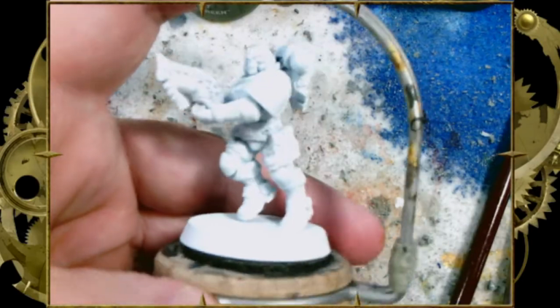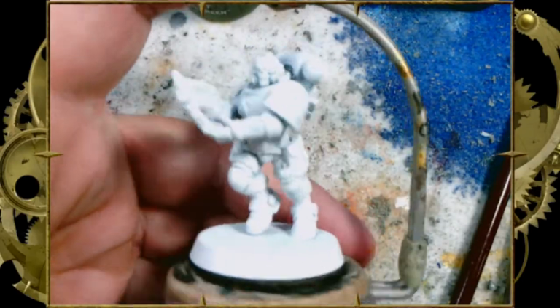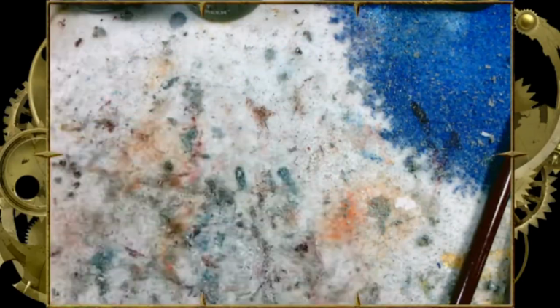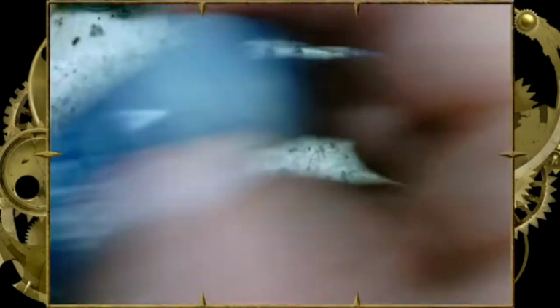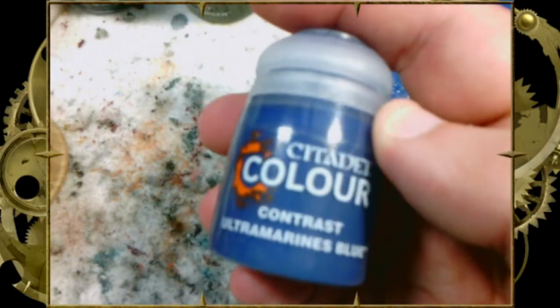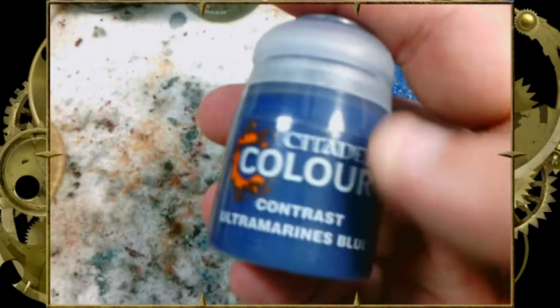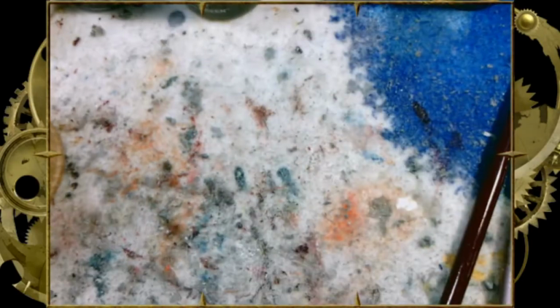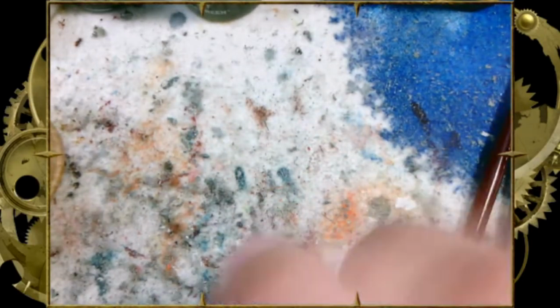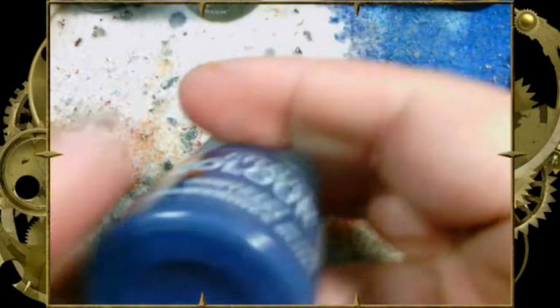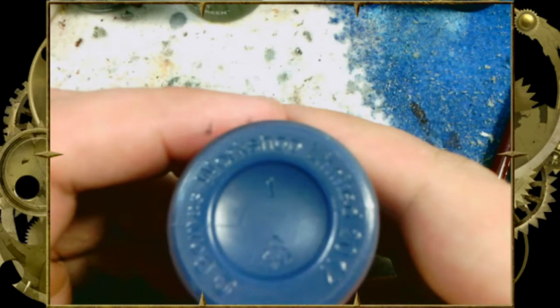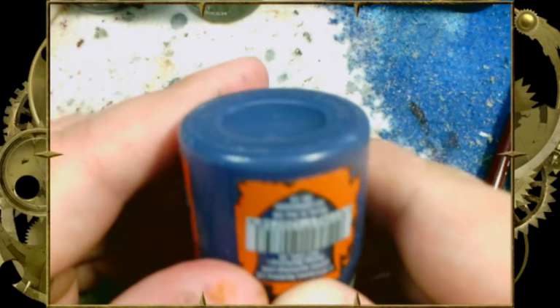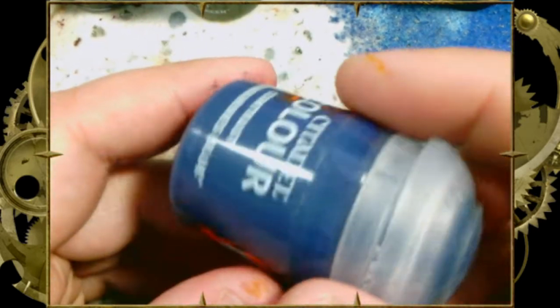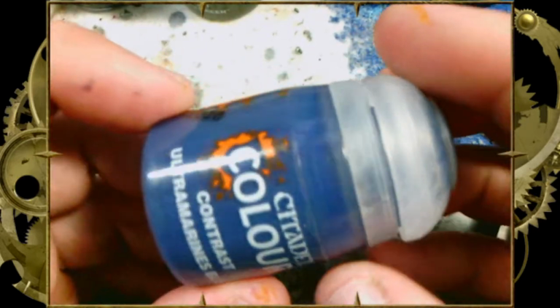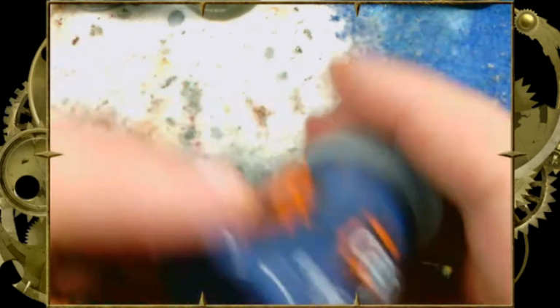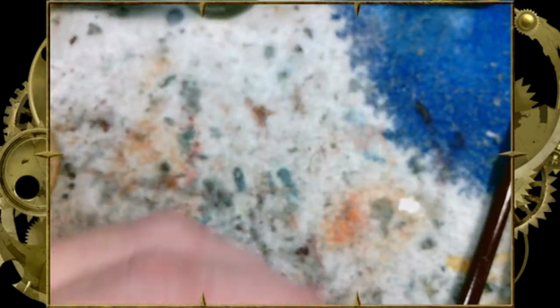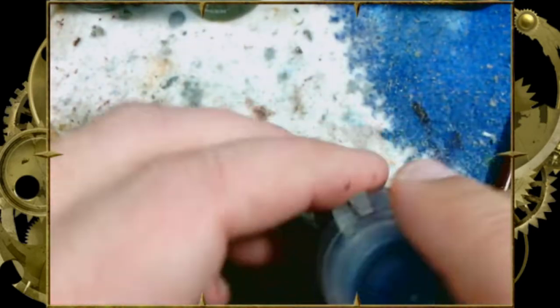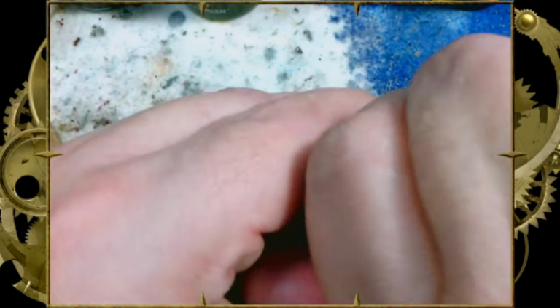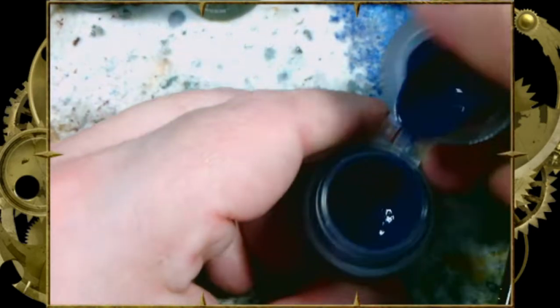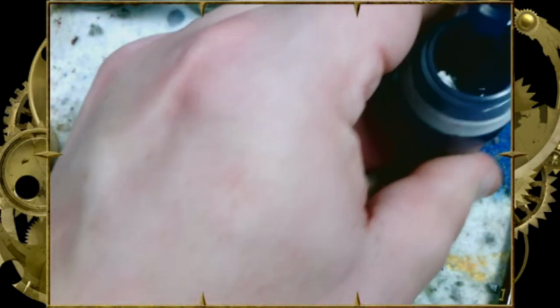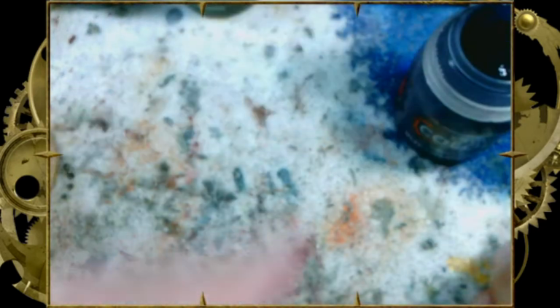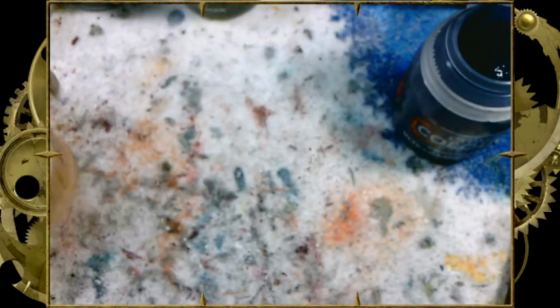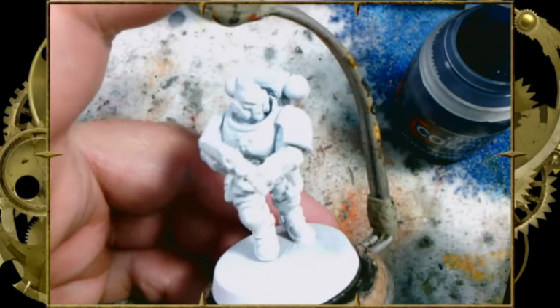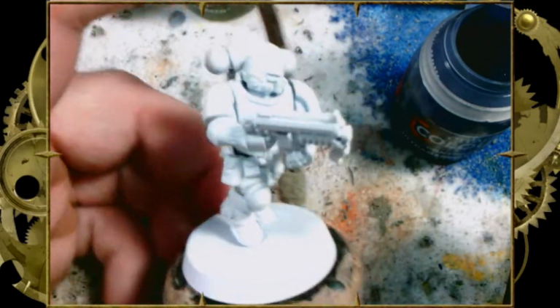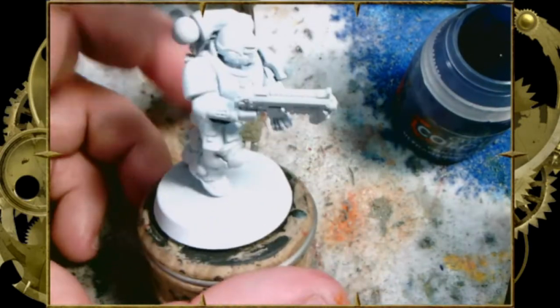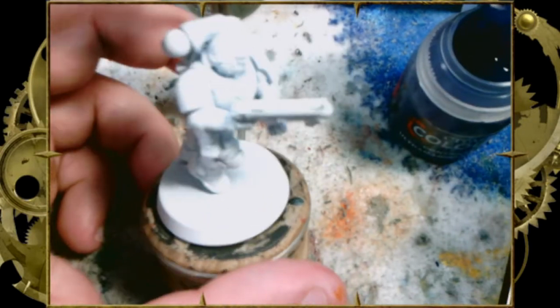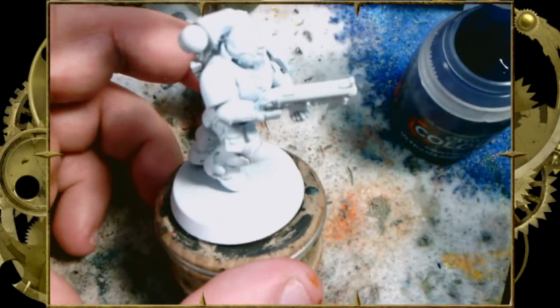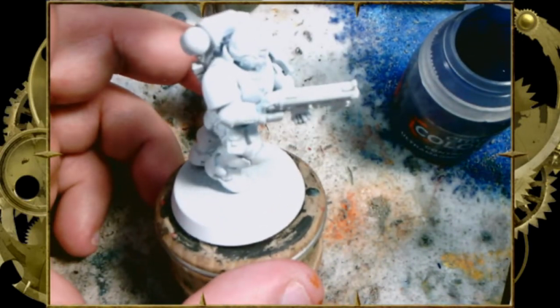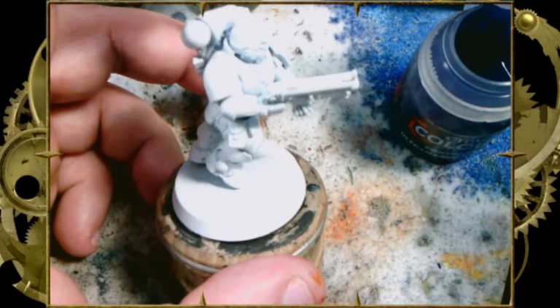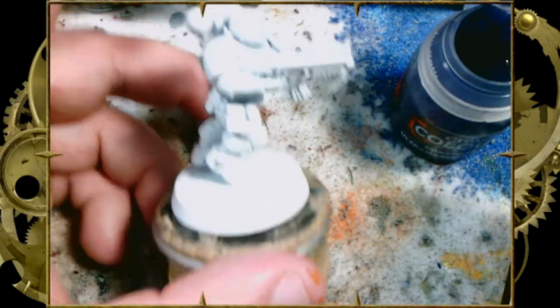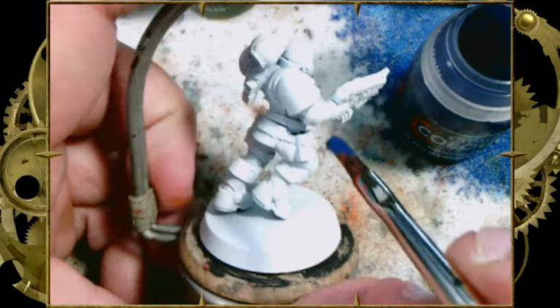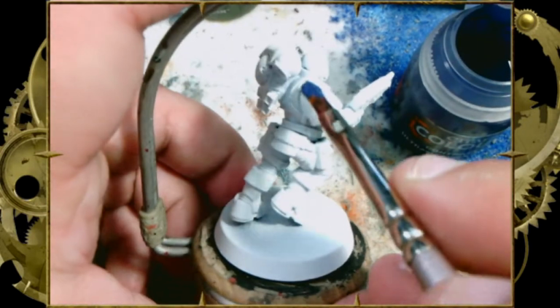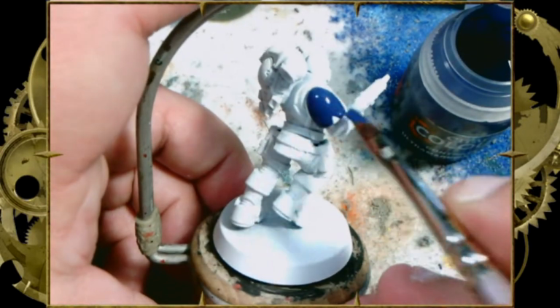Welcome back, my ninjas, to another Contrast 101. Today we're going to be painting Adeptus Astartes Ultramarines chapter. That's right, the most loyal of the loyal, the ones who literally wrote the book on being a Space Marine — the Ultramarines.